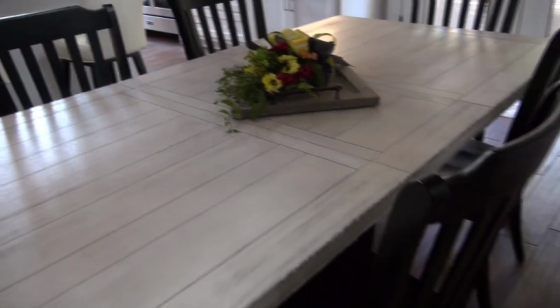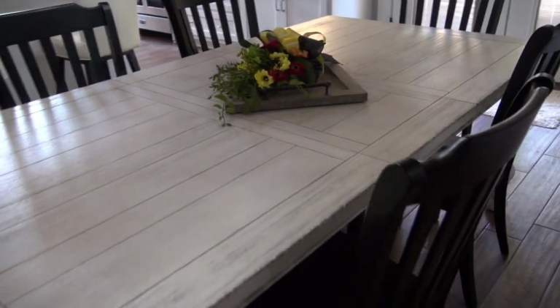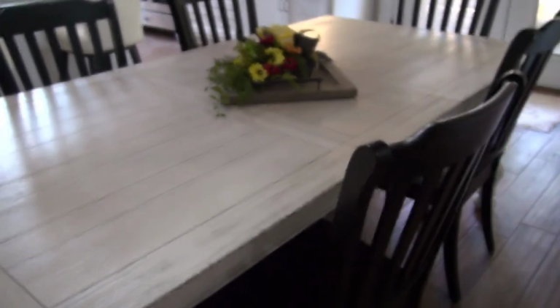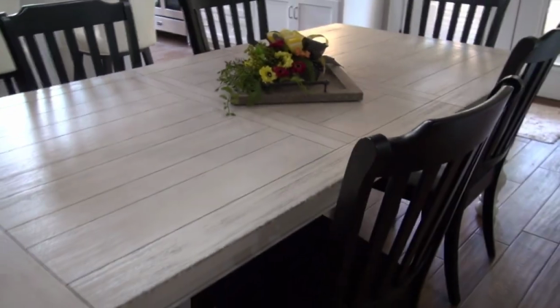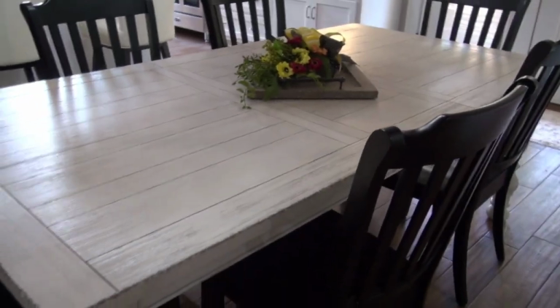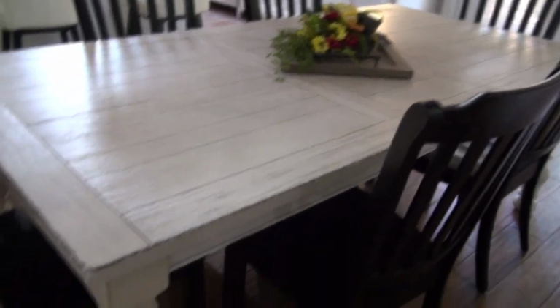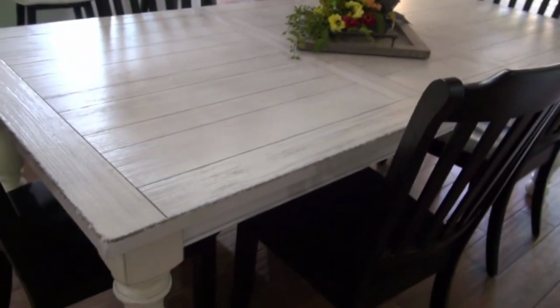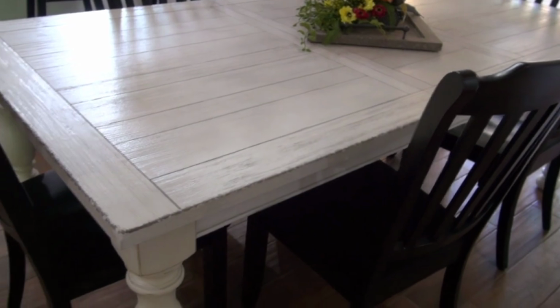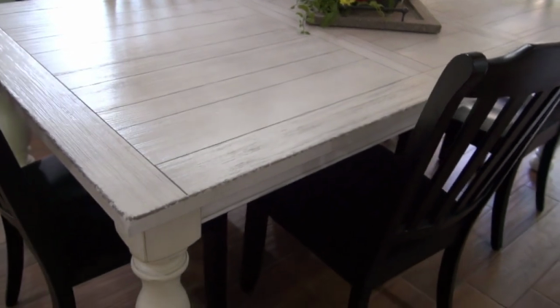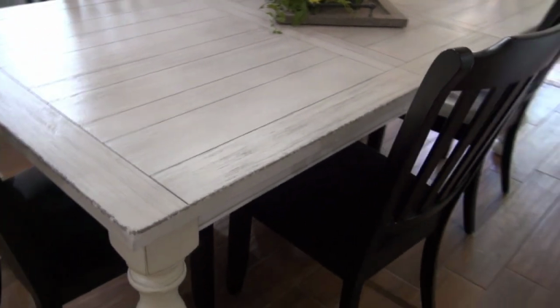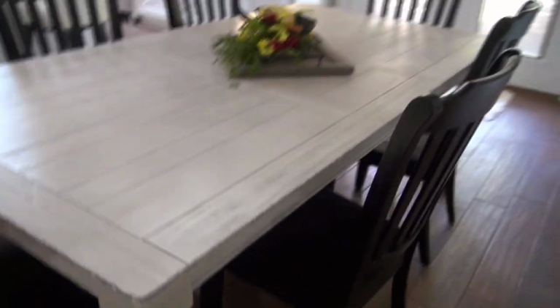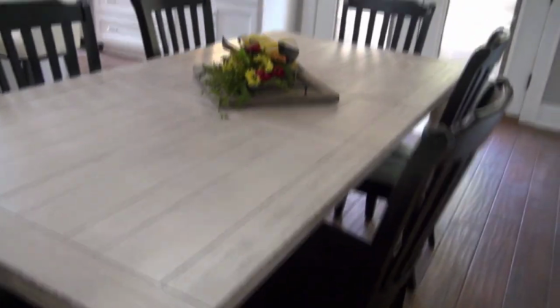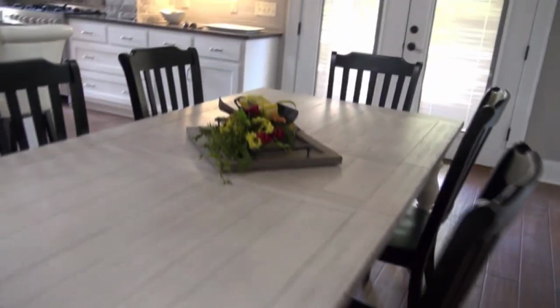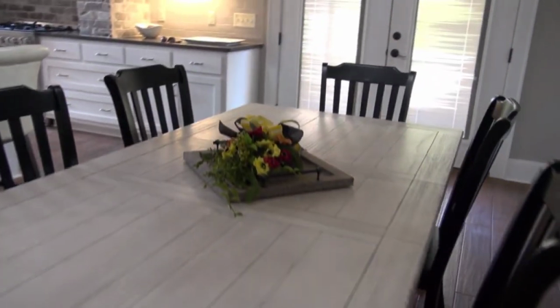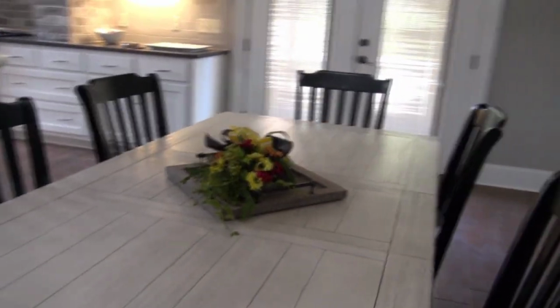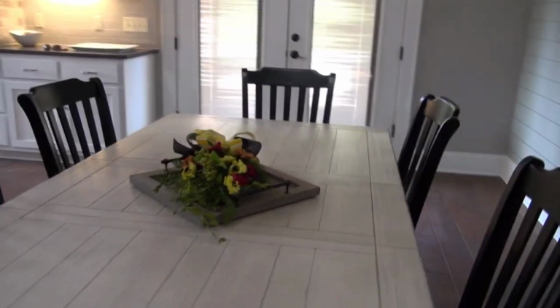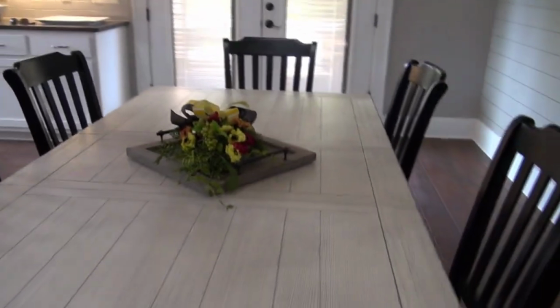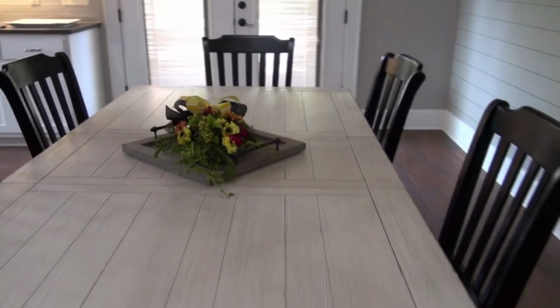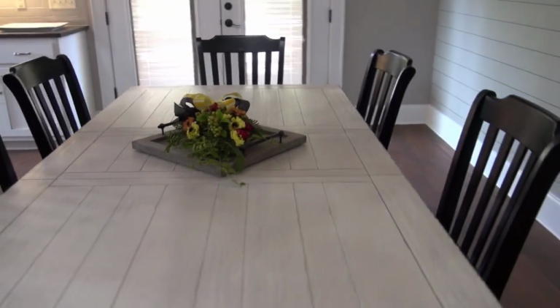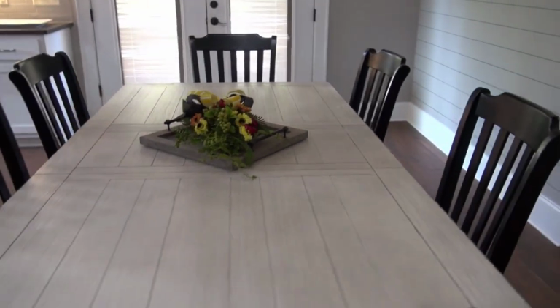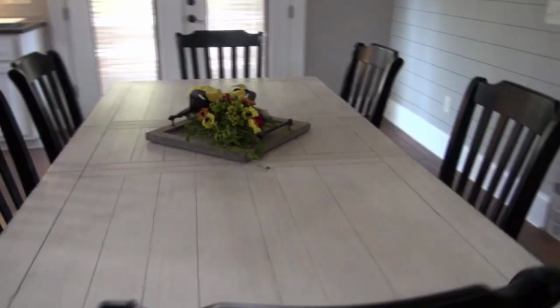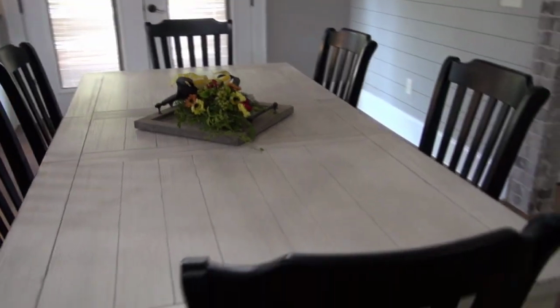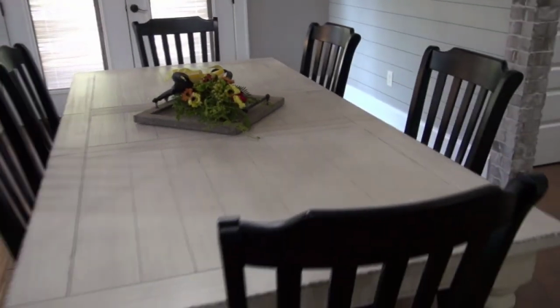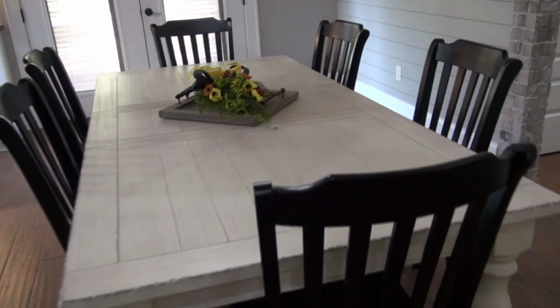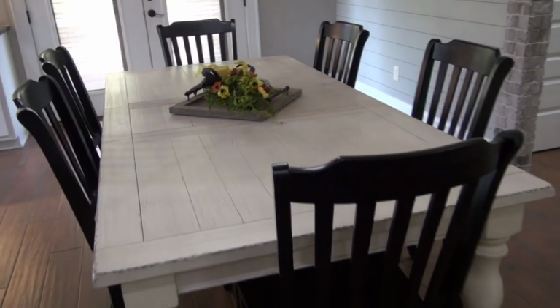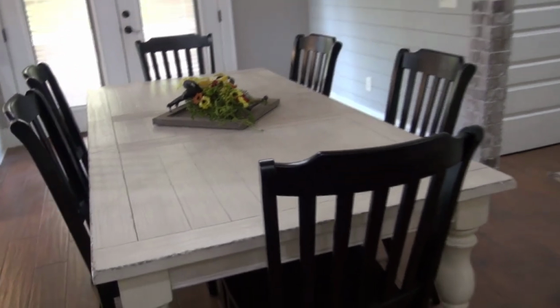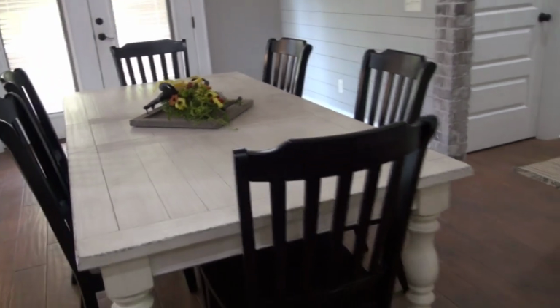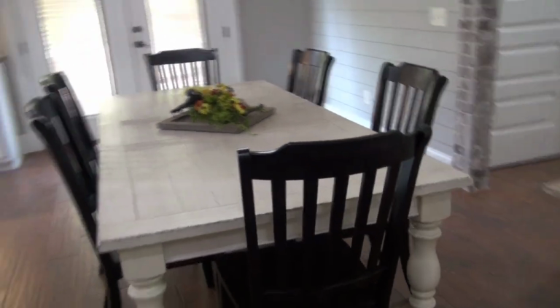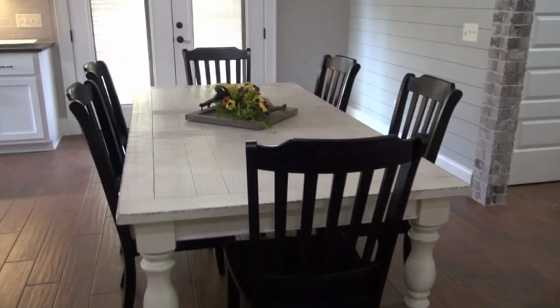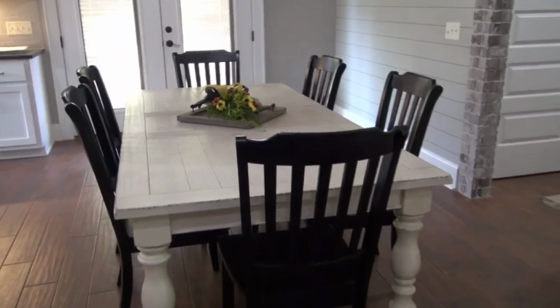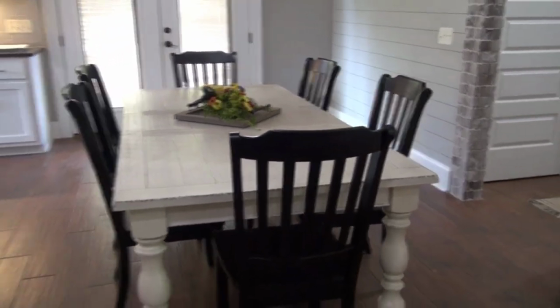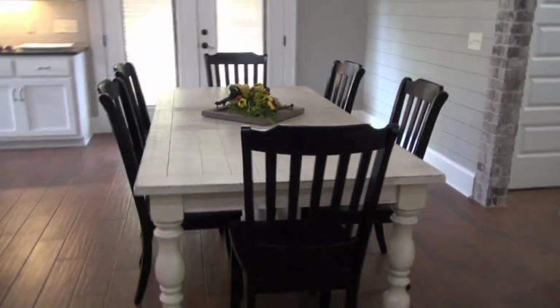It took my husband and my grandson to put it together. I love it. It's easy to clean. I love the color, and I'm very pleased with it.